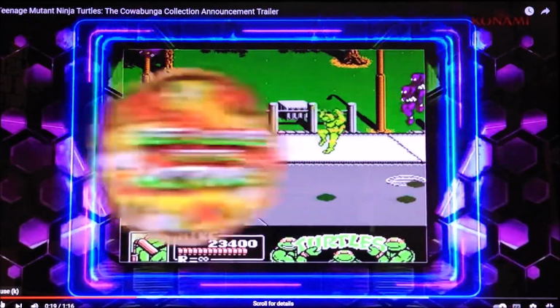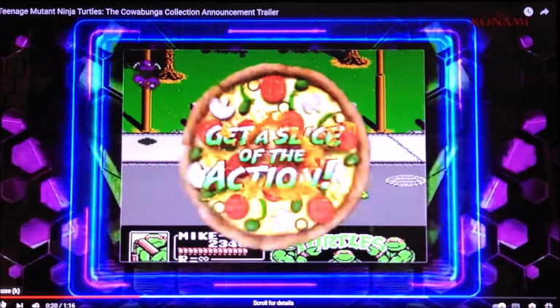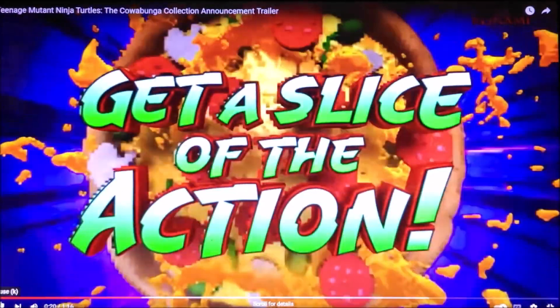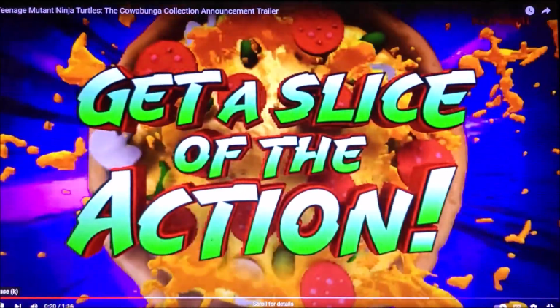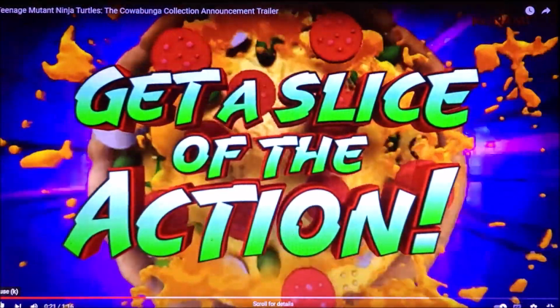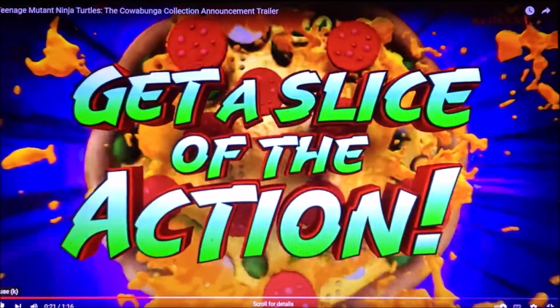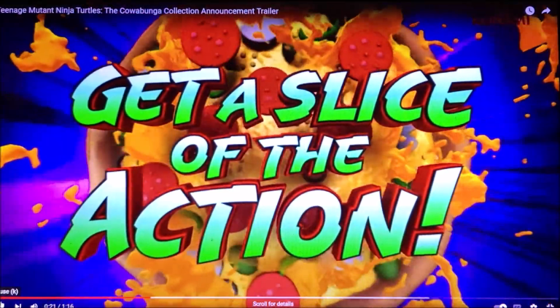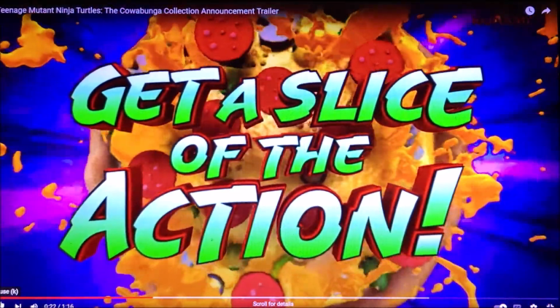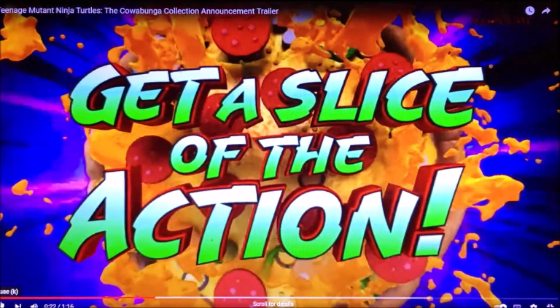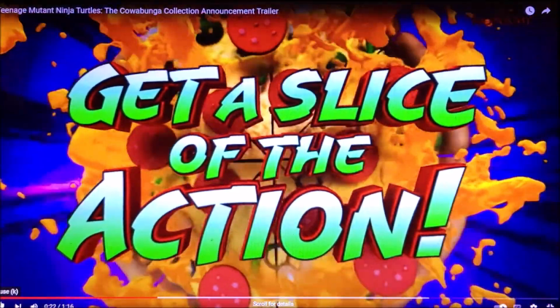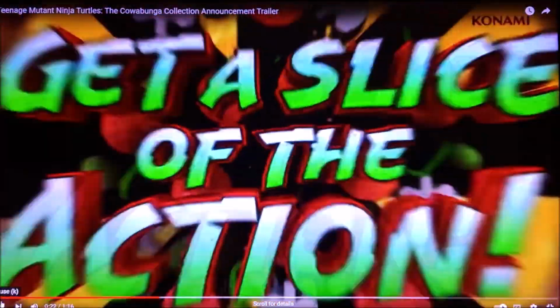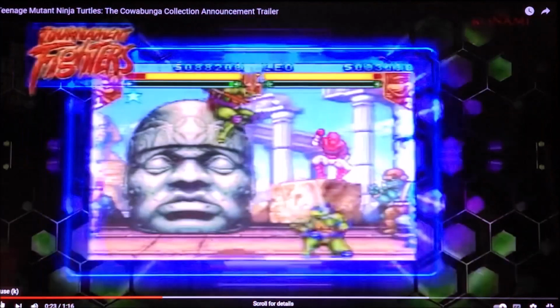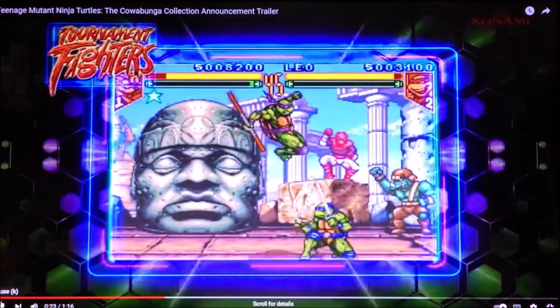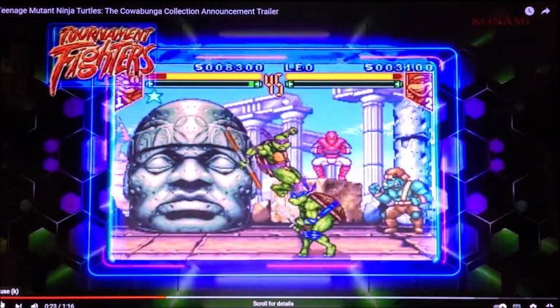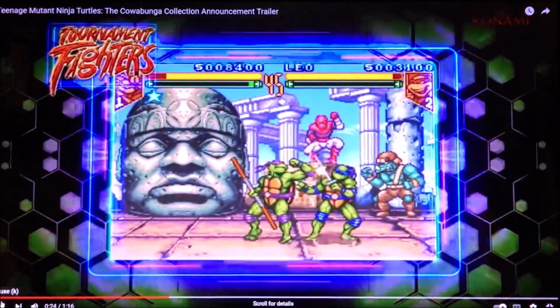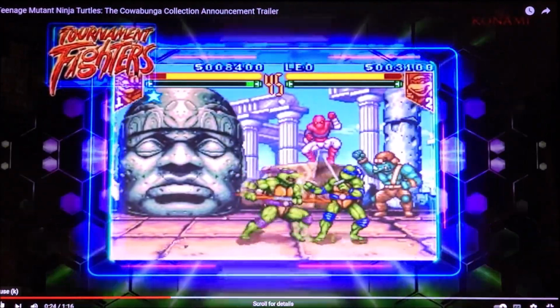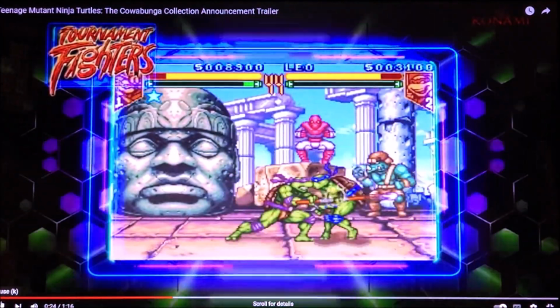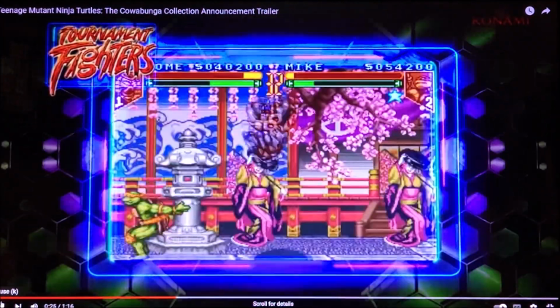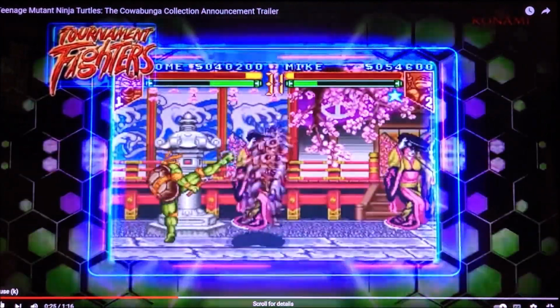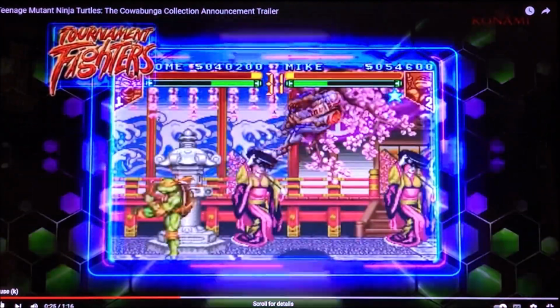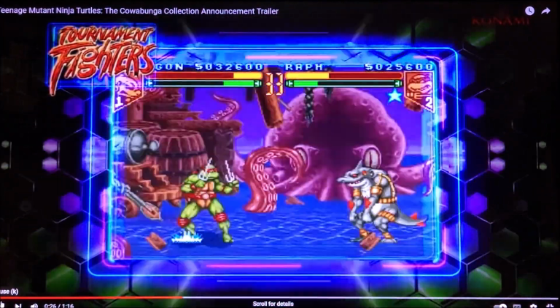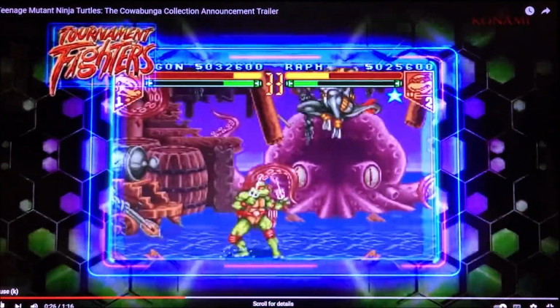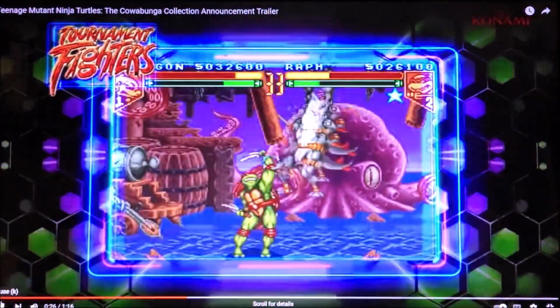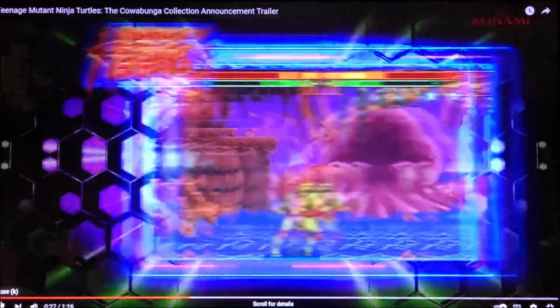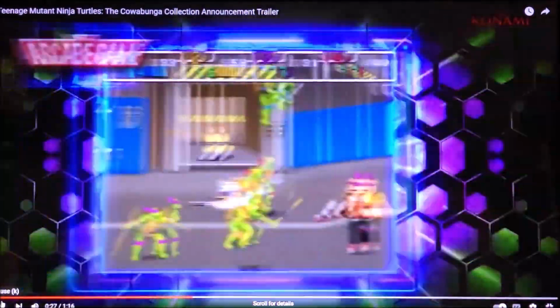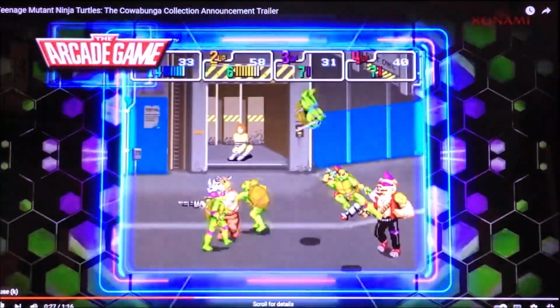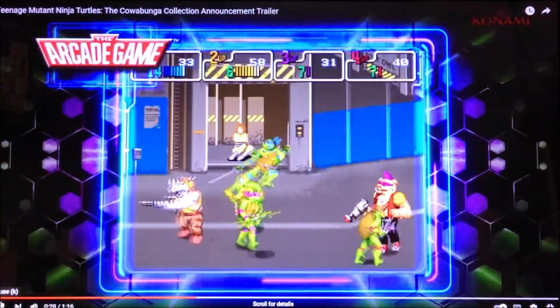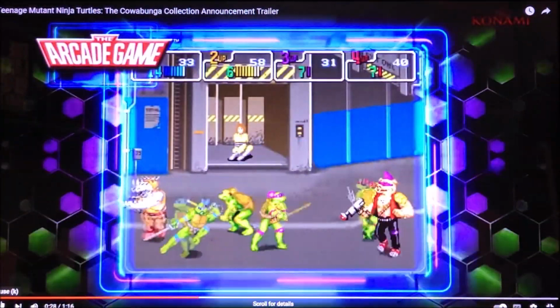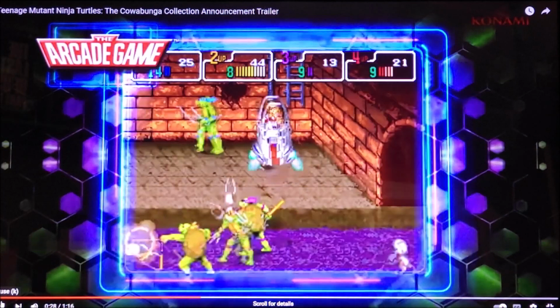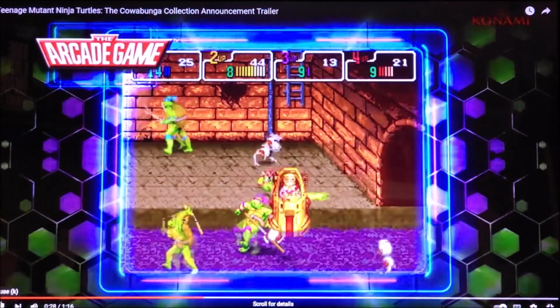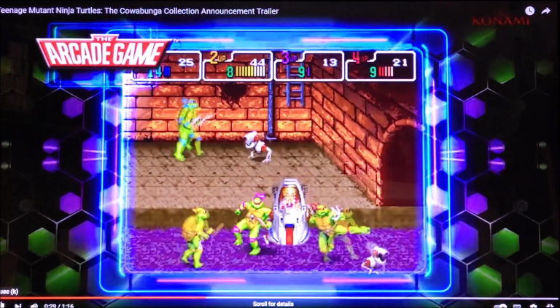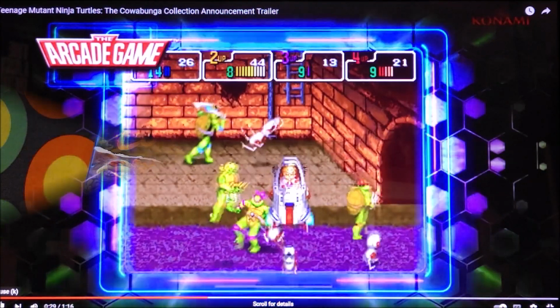I'm going to be unboxing for you guys Teenage Mutant Ninja Turtles, baby — the Cowabunga Collection! So let's get into it.